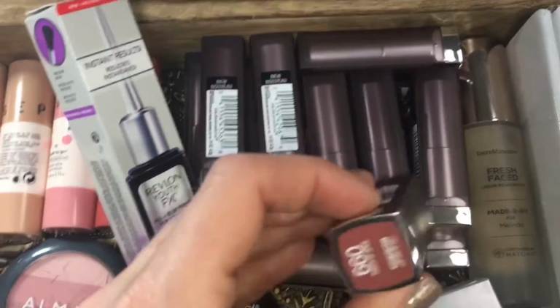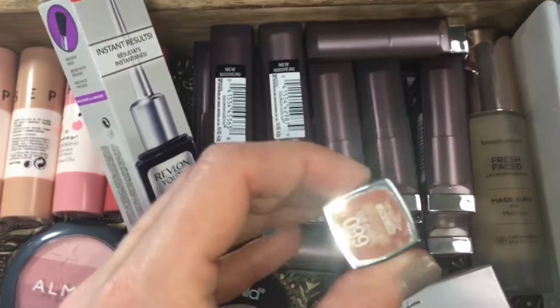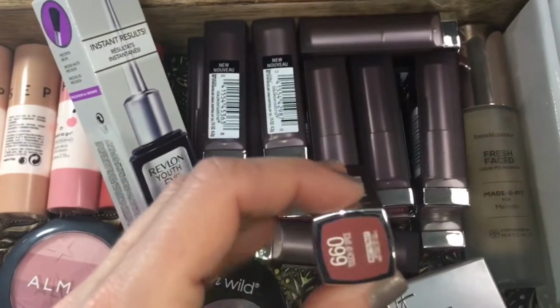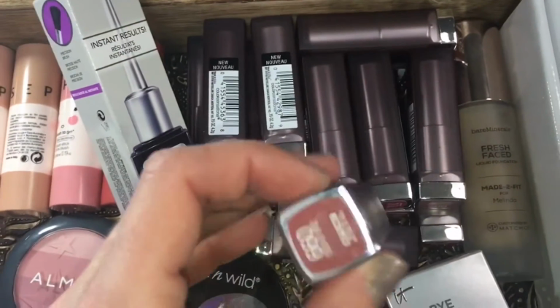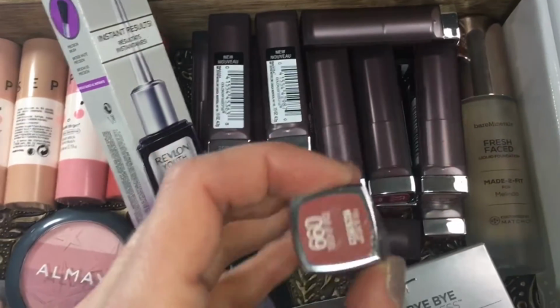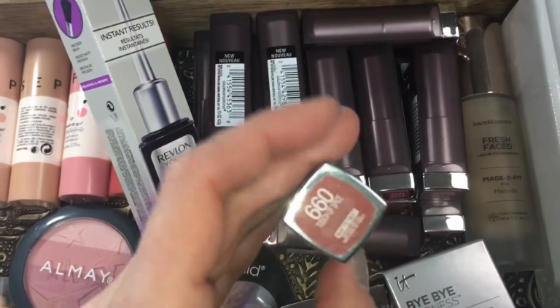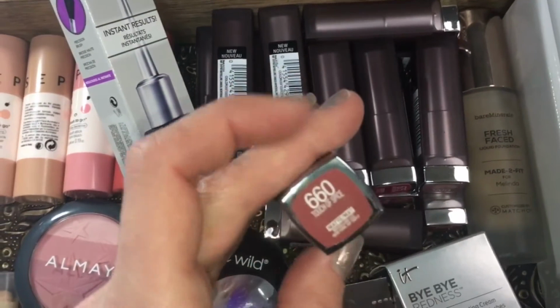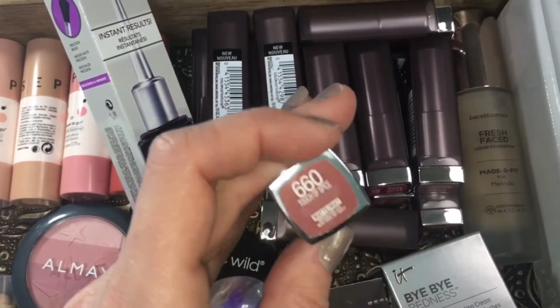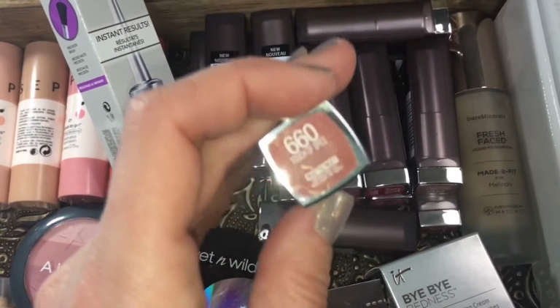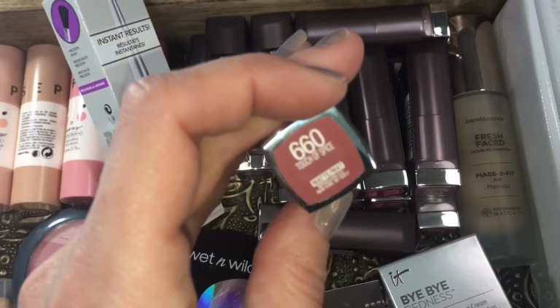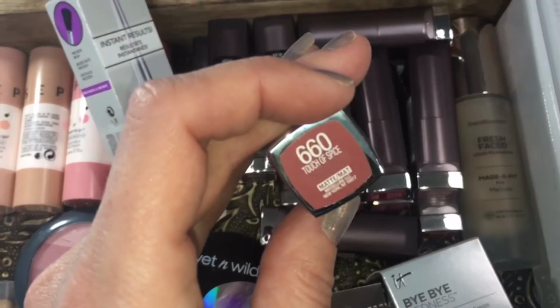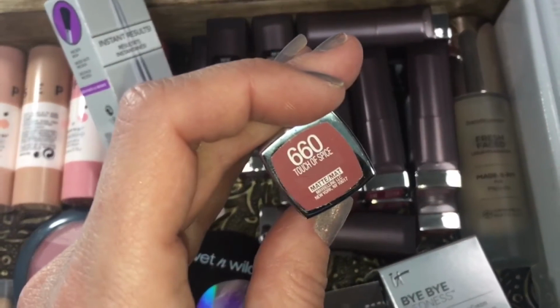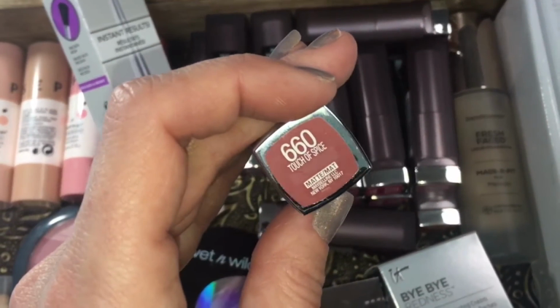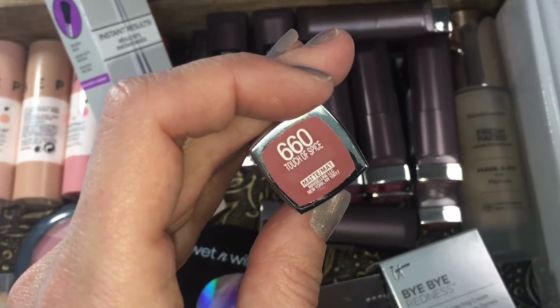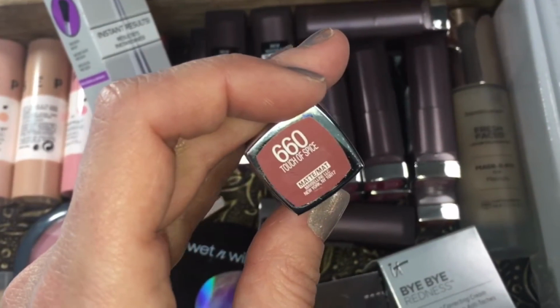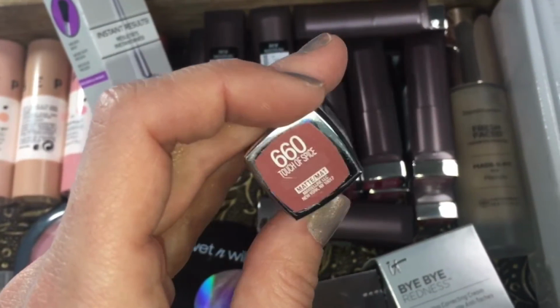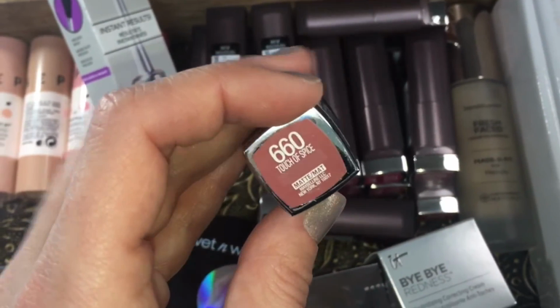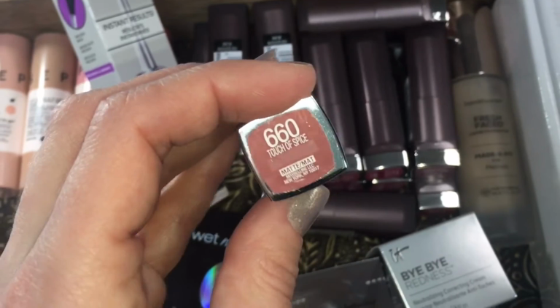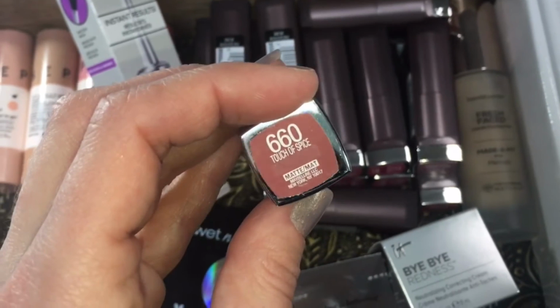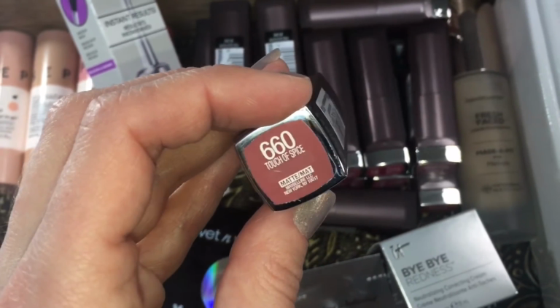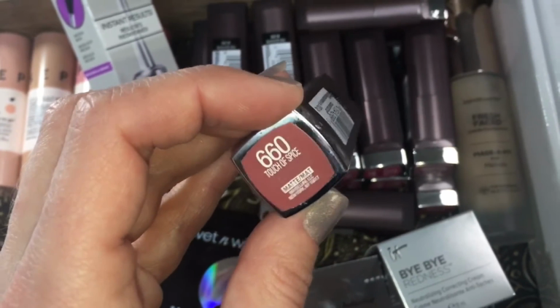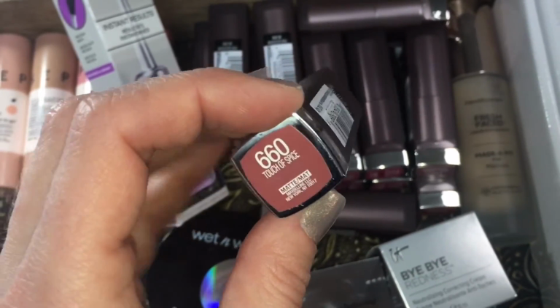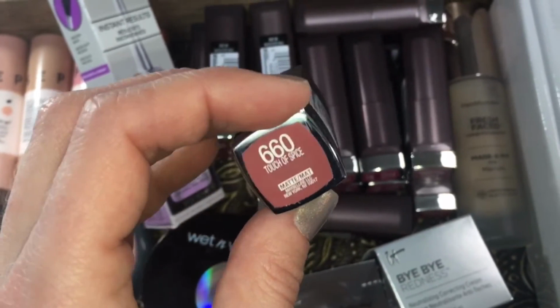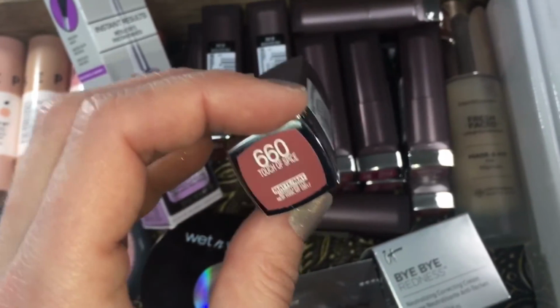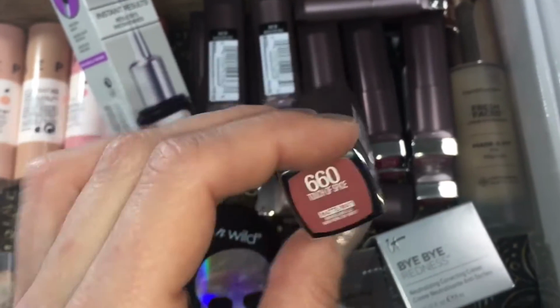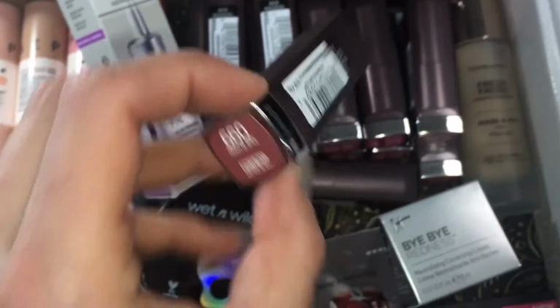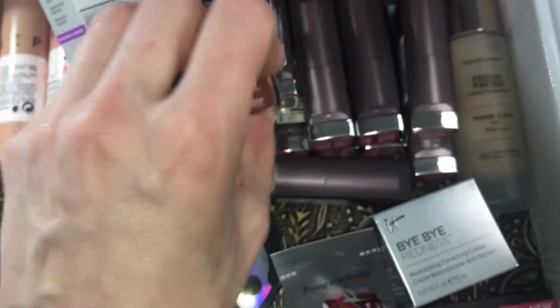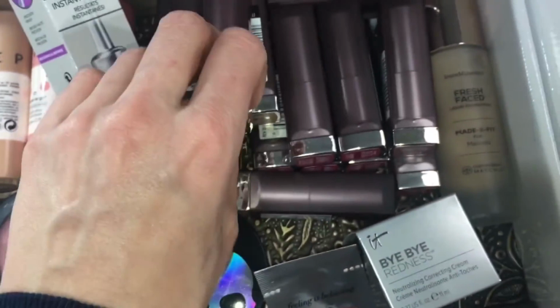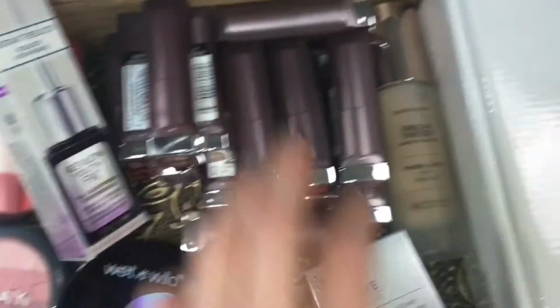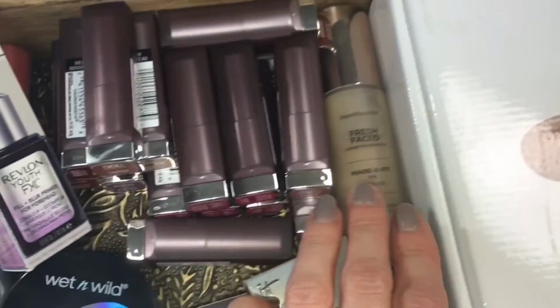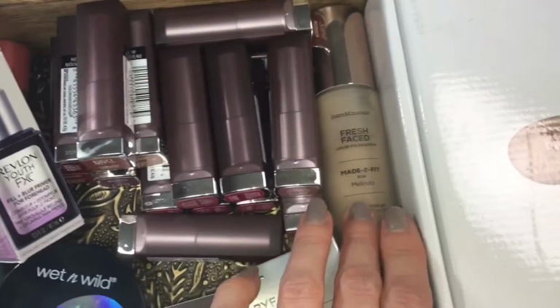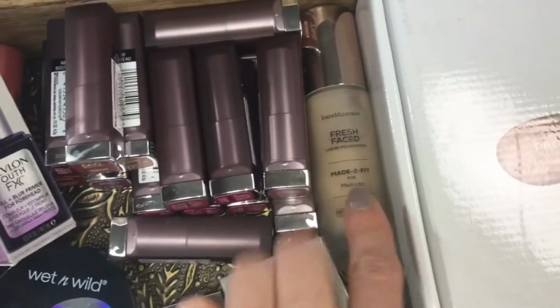I have an entire lip swatch video of these beautiful Color Sensational lipsticks from Maybelline, so definitely head over and check them out. I definitely have some favorites and some ones that I could pass on.